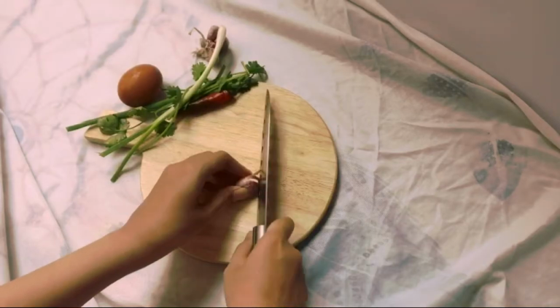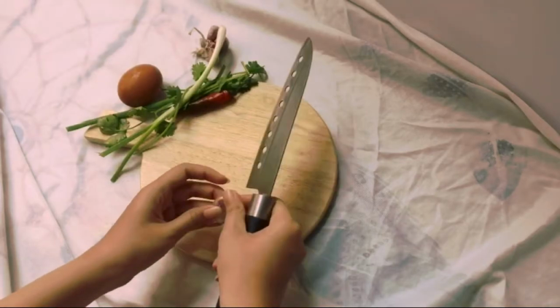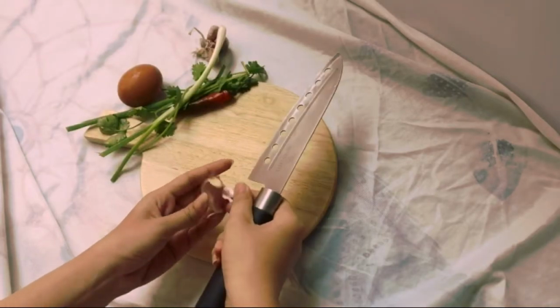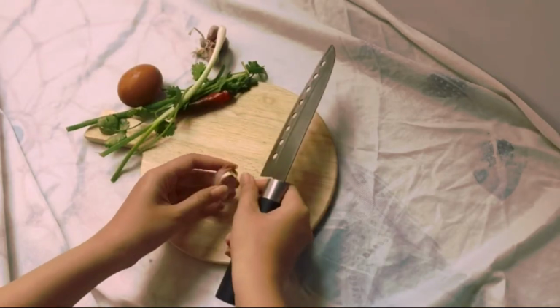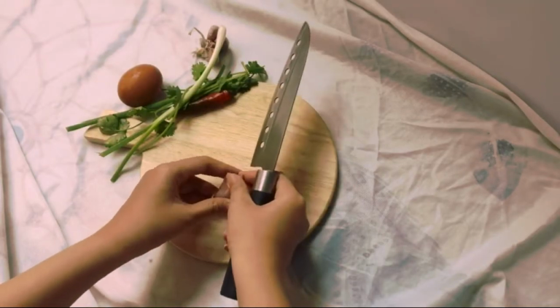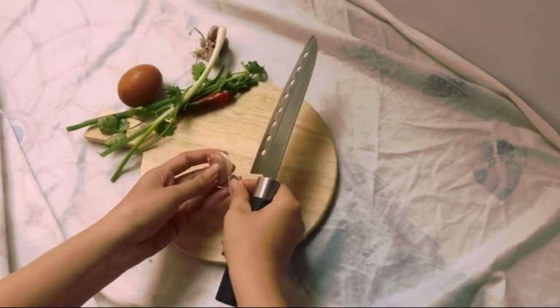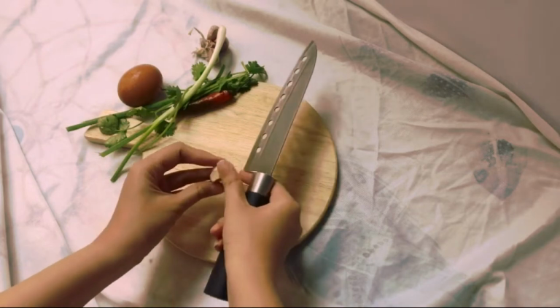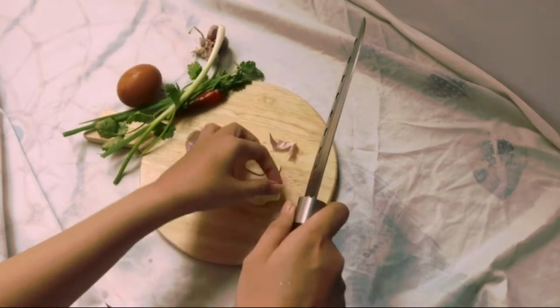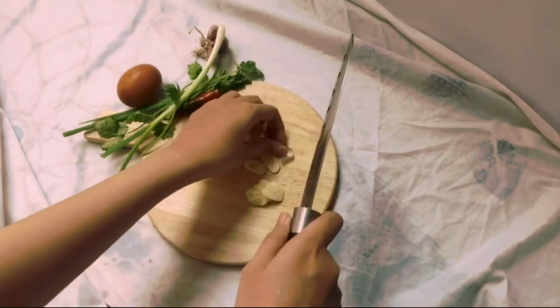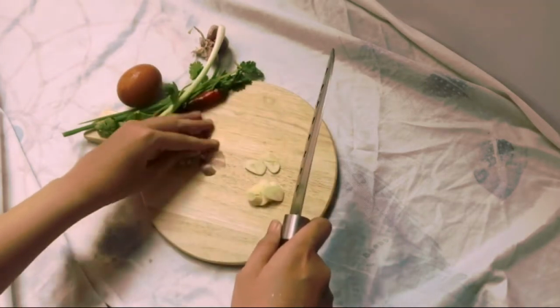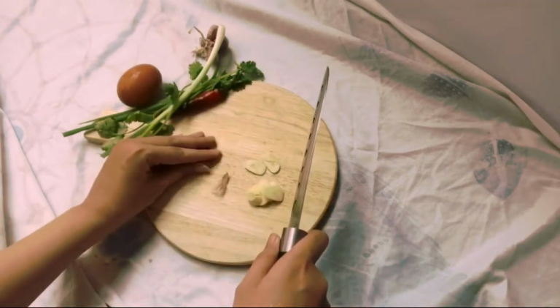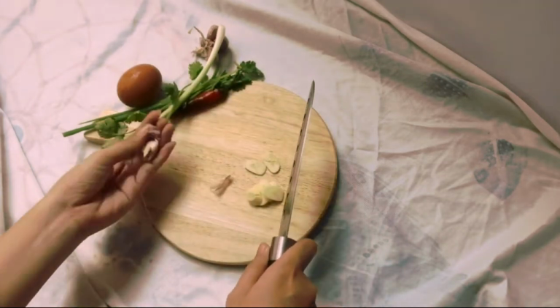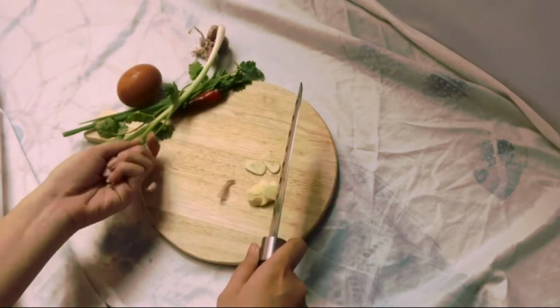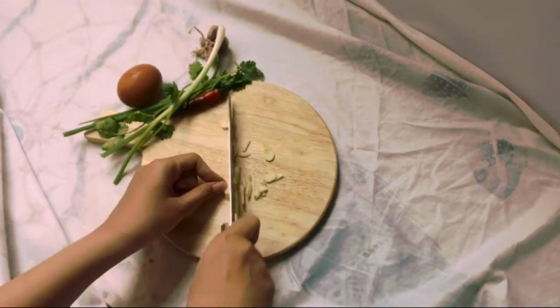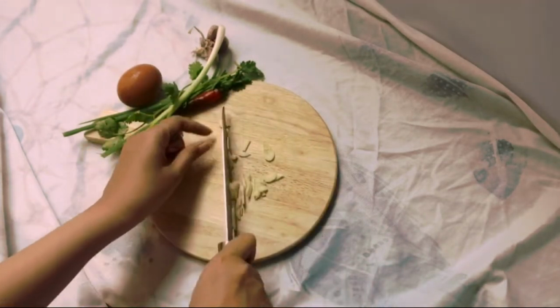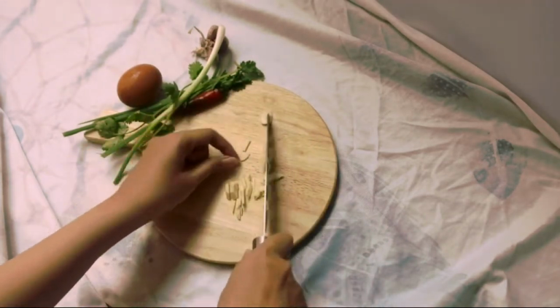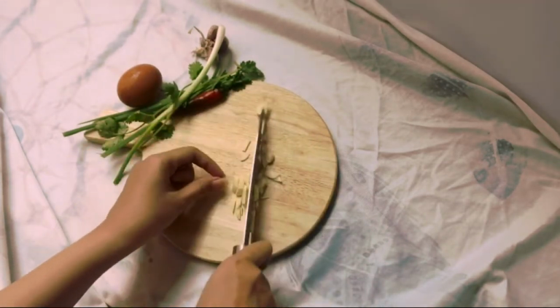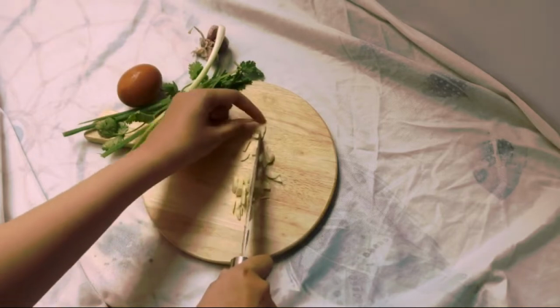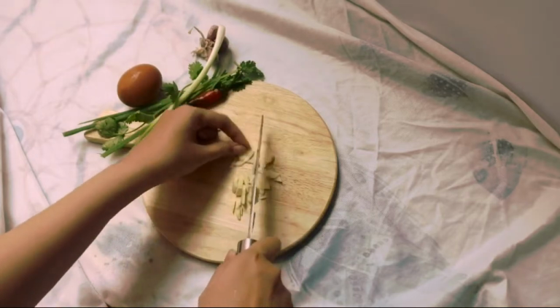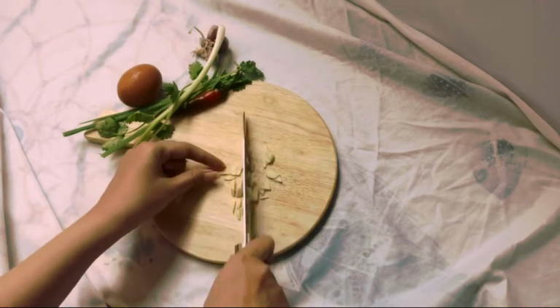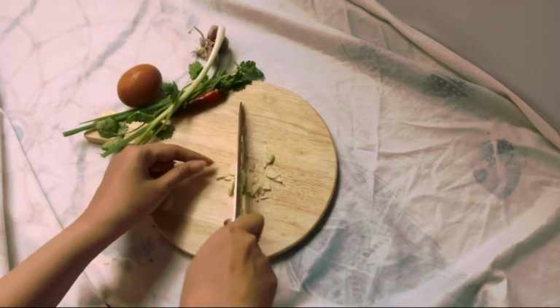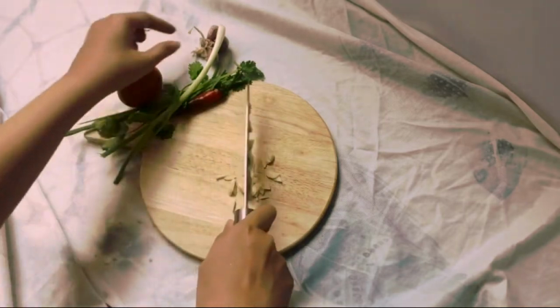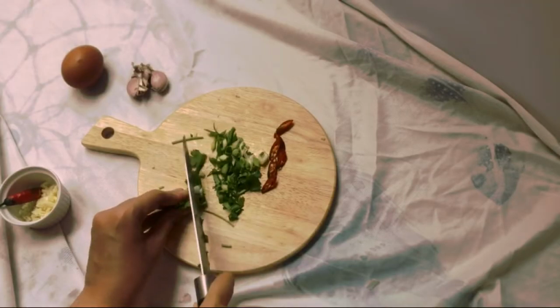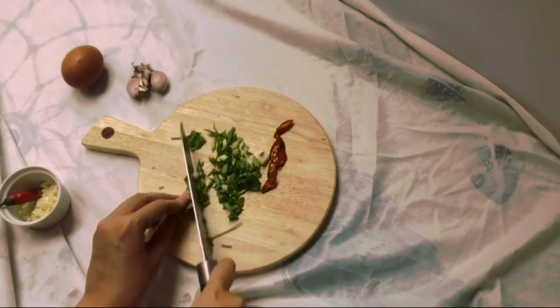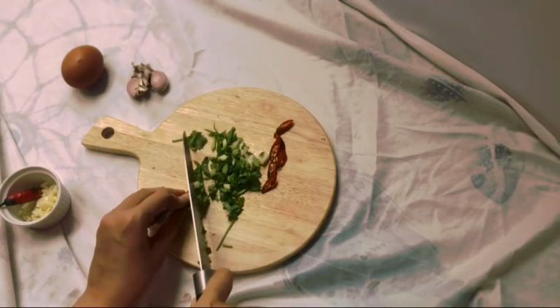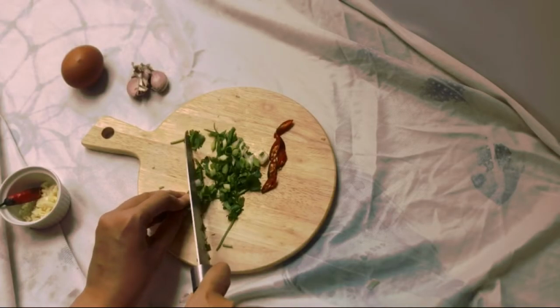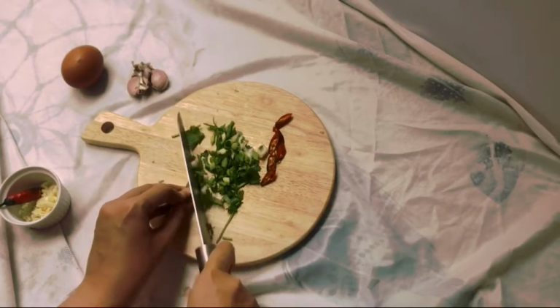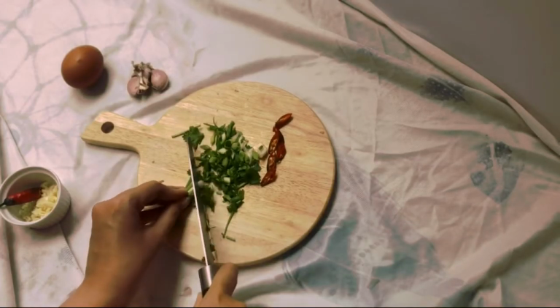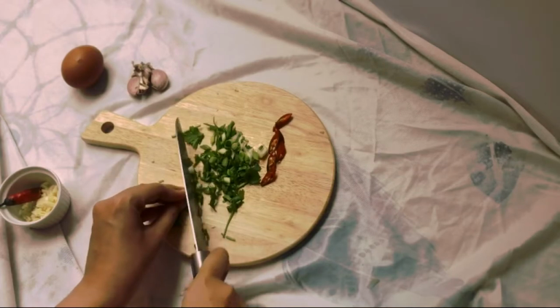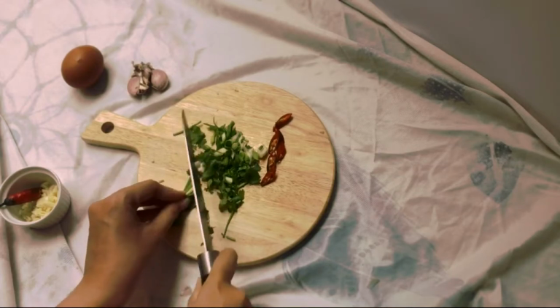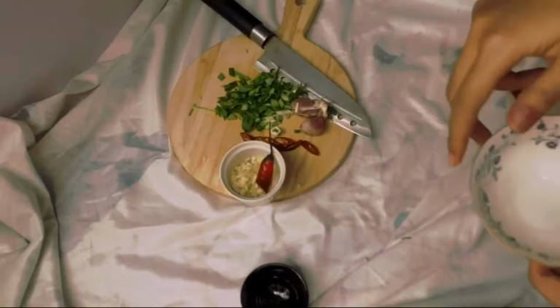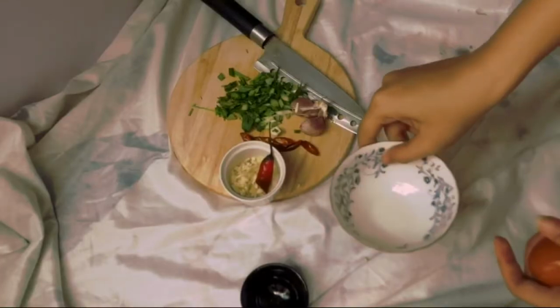Hello ladies and gentlemen, welcome aboard! Today we're going to make the most basic yet epic egg fried rice. Roughly chop two cloves of garlic, as well as spring onions, cilantro, and red chili.